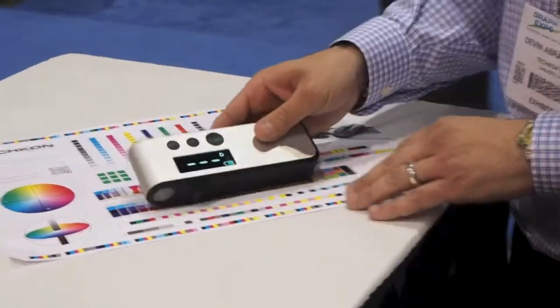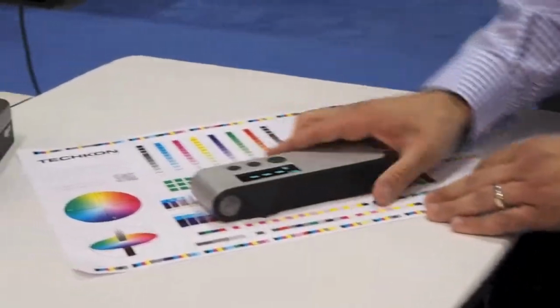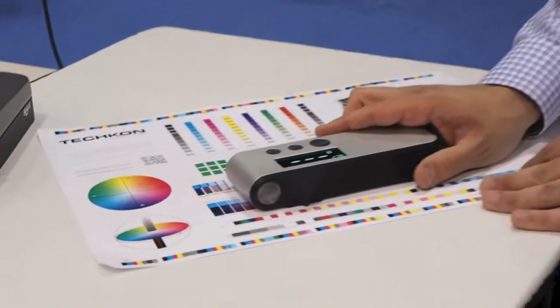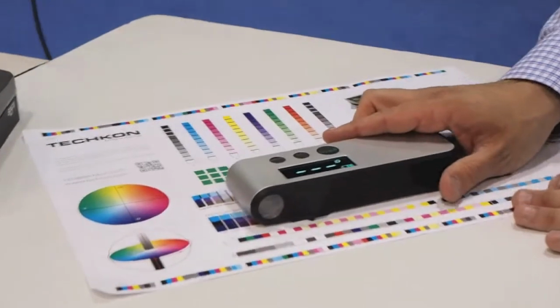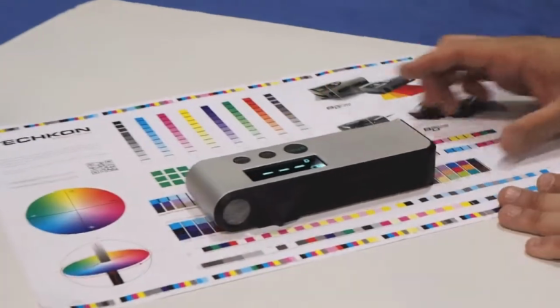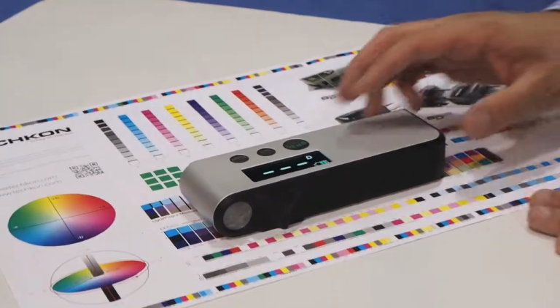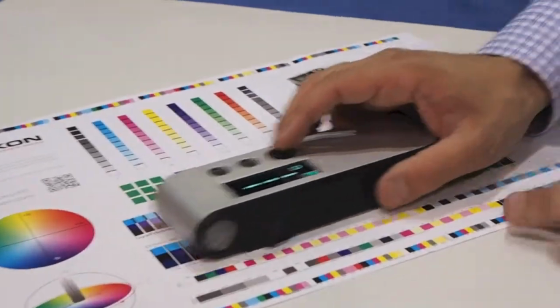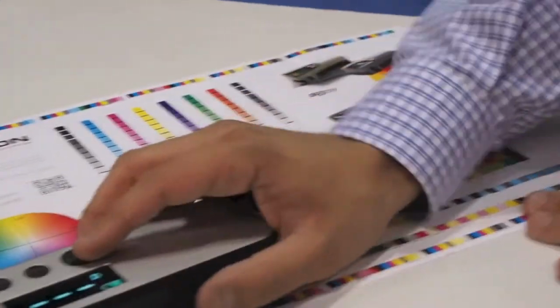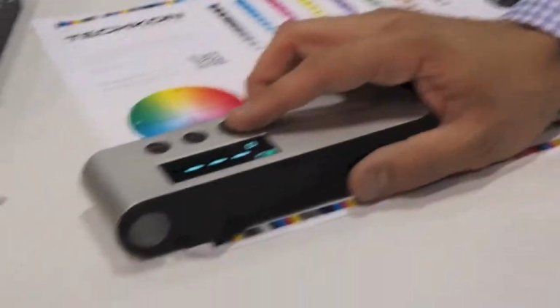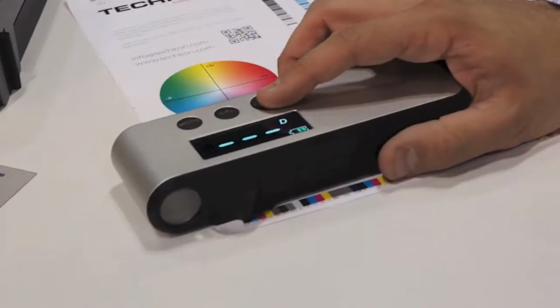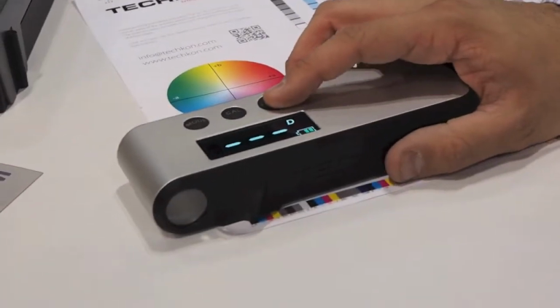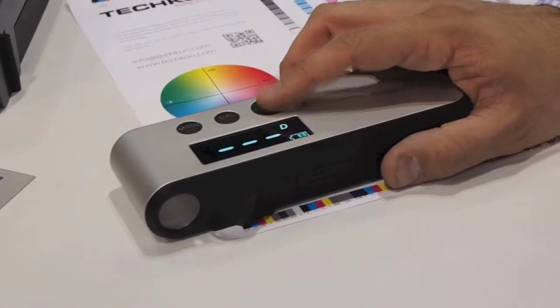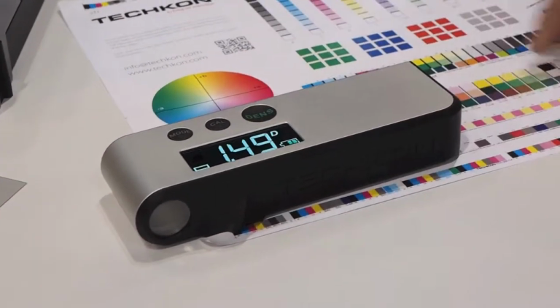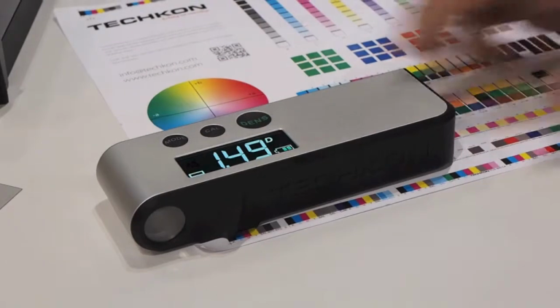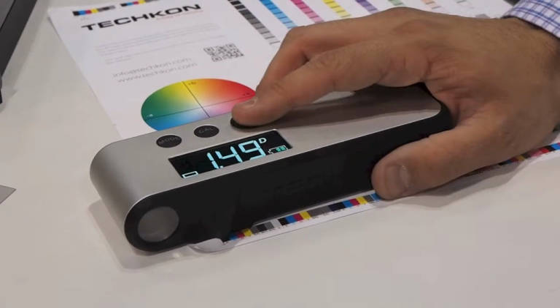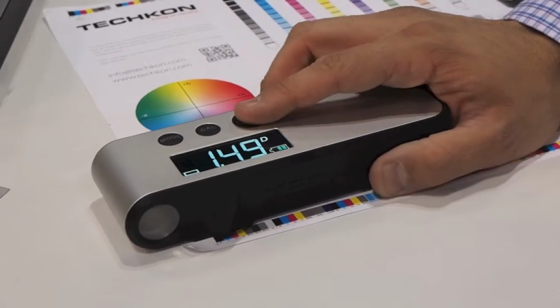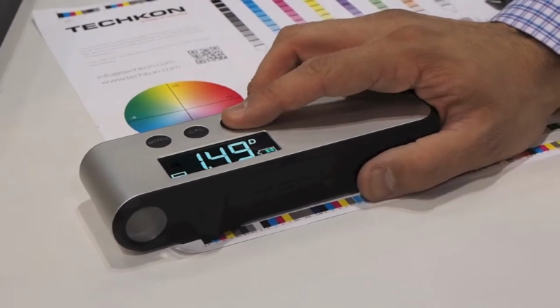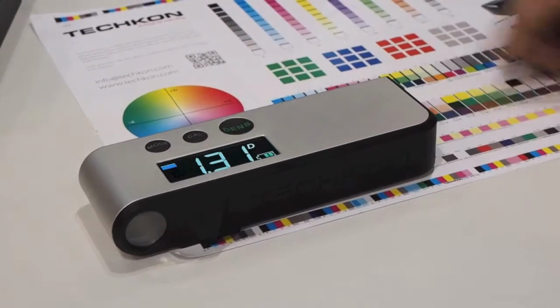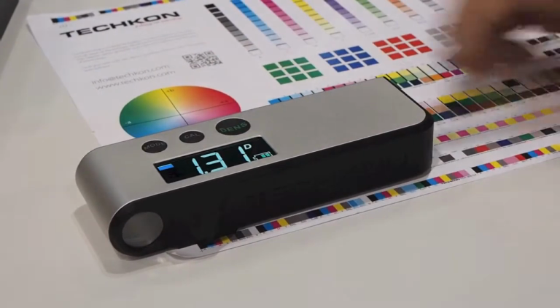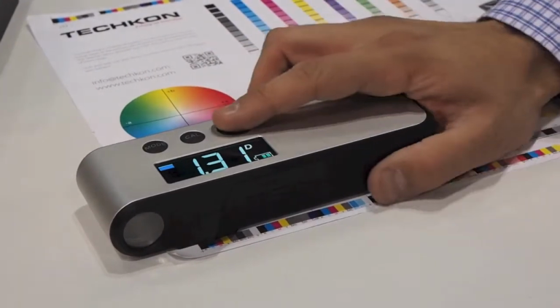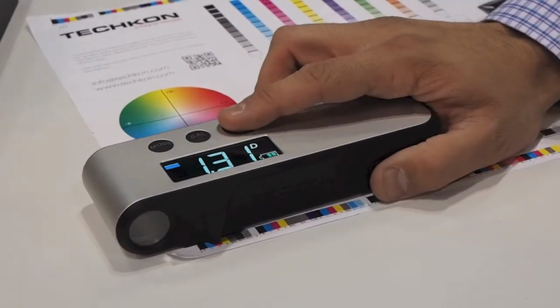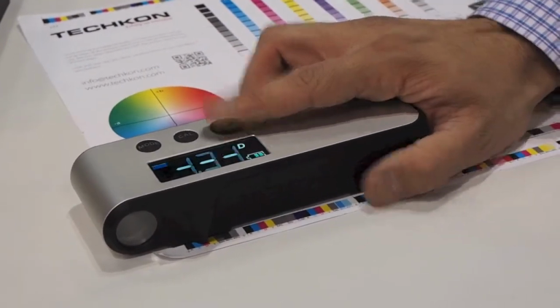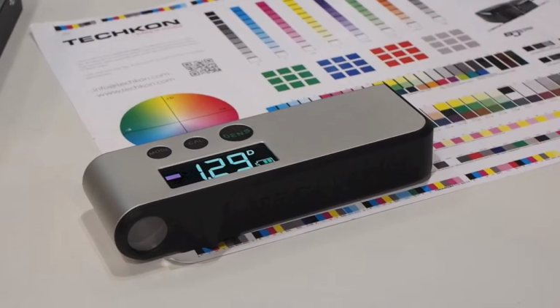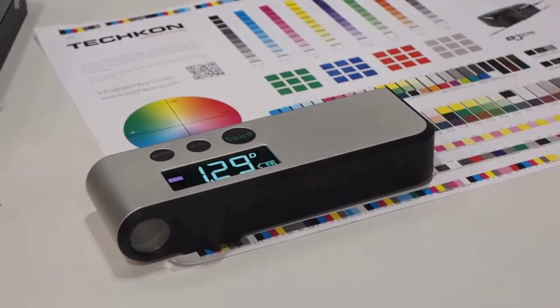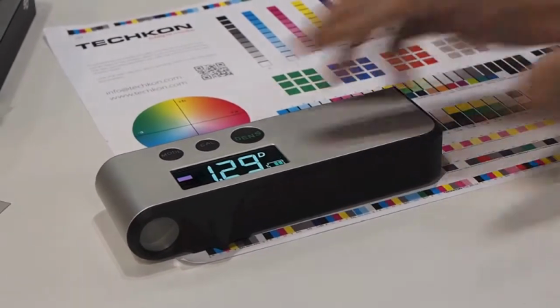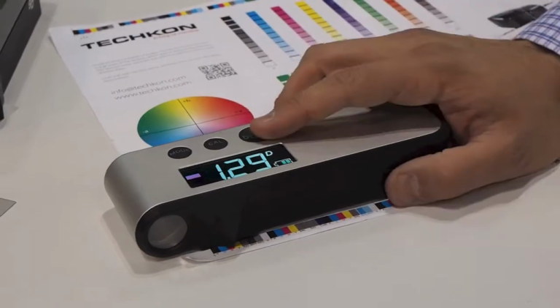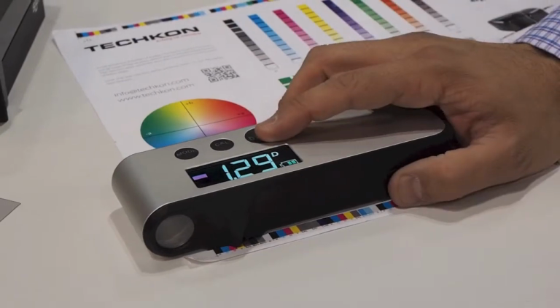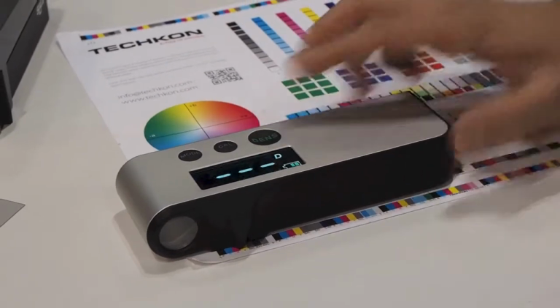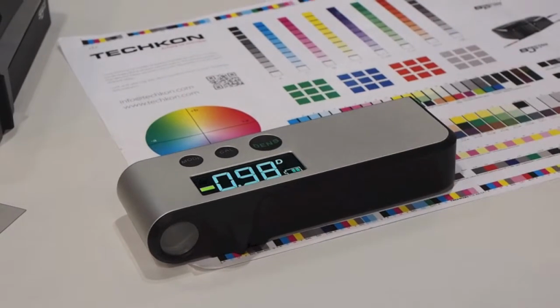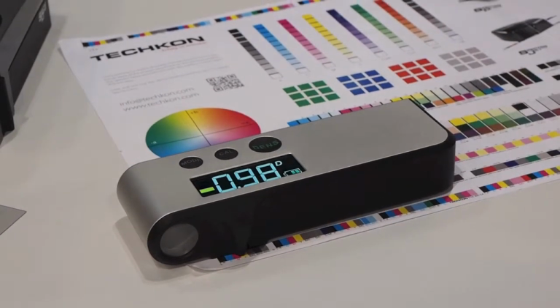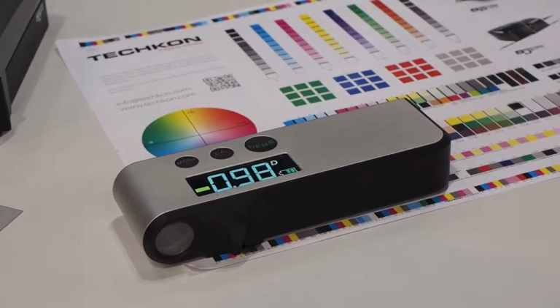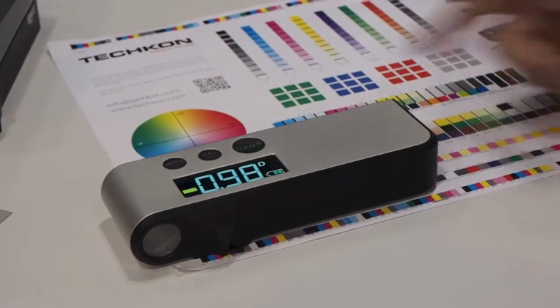What I'm going to do first is show you how to take some density readings. I'm going to simply go over our first patch. As you can see, we get a reading in under a half a second. Very easy to go through your patches and get your density readings.